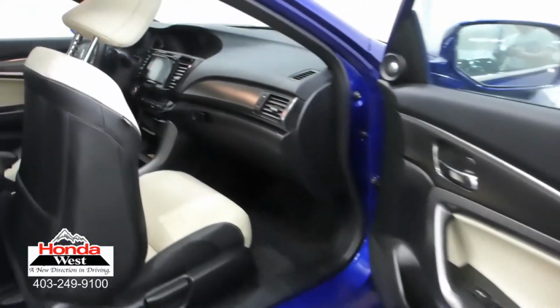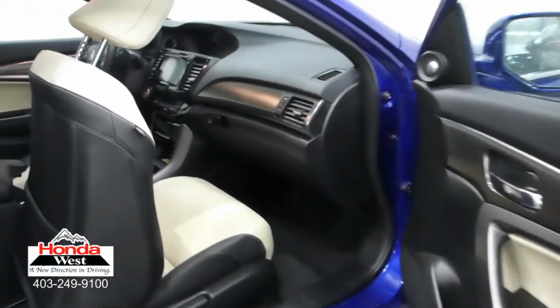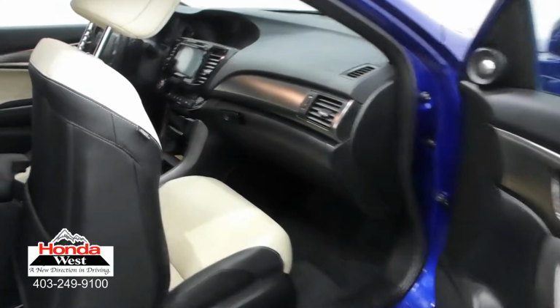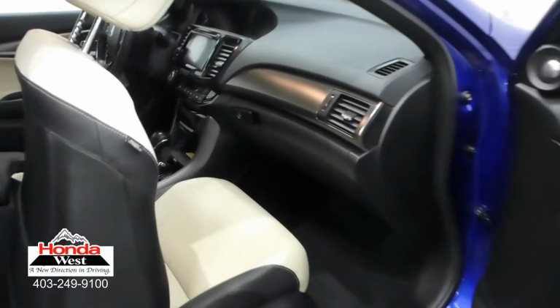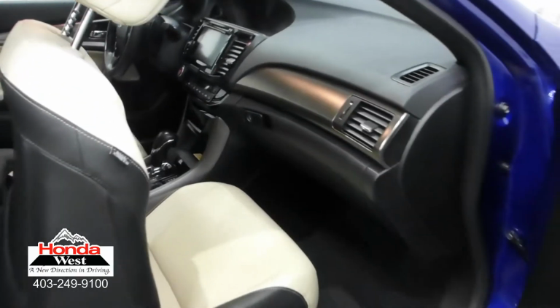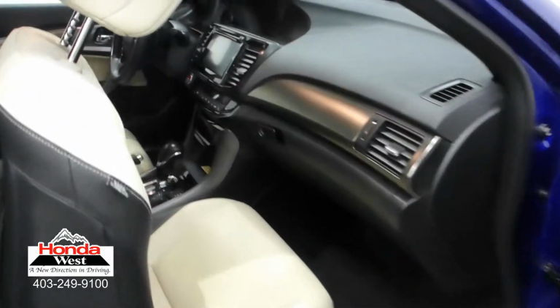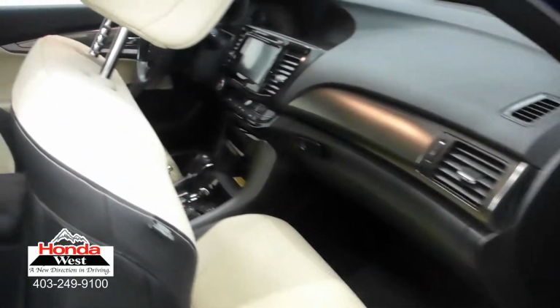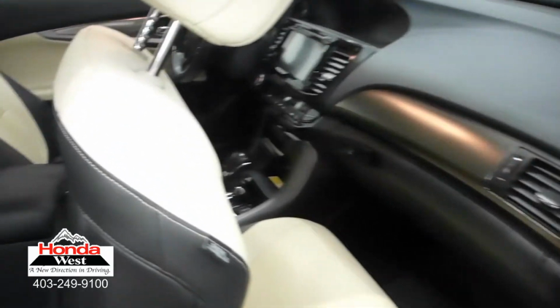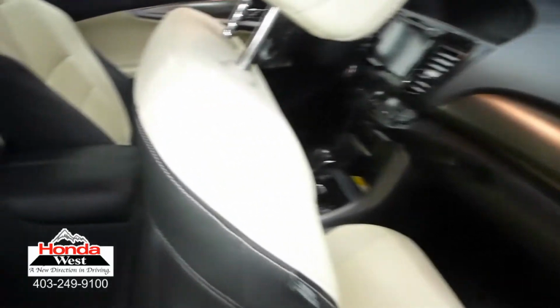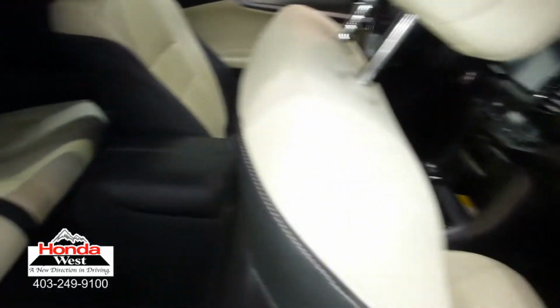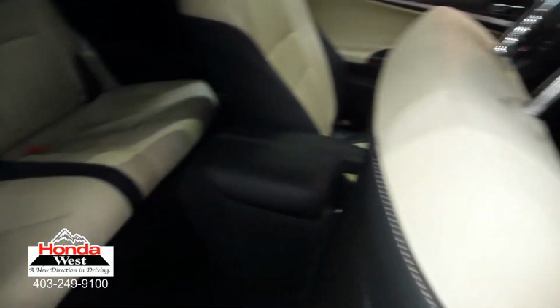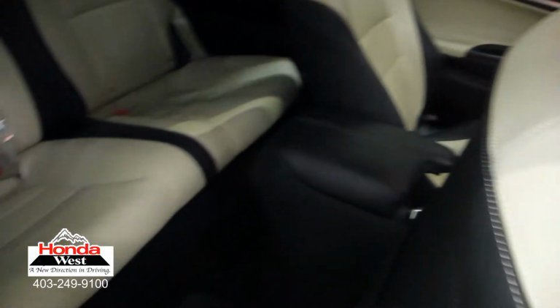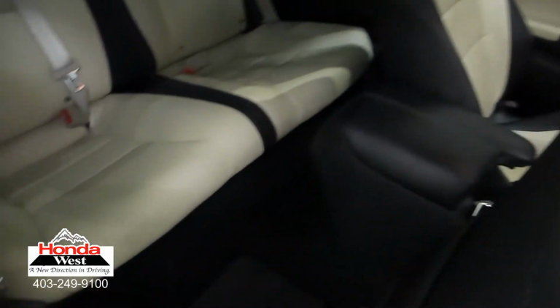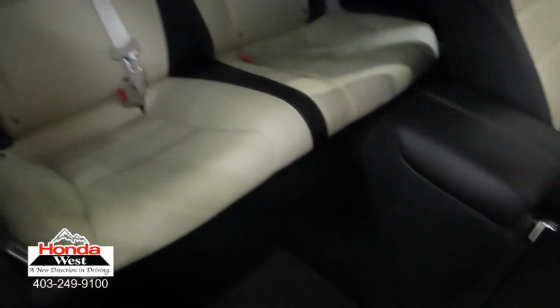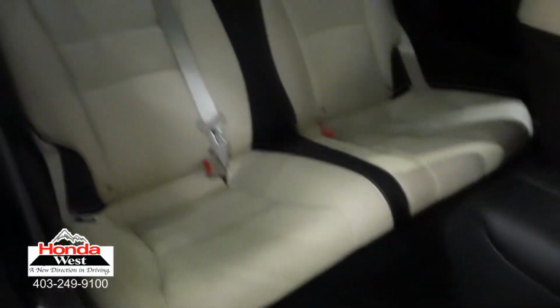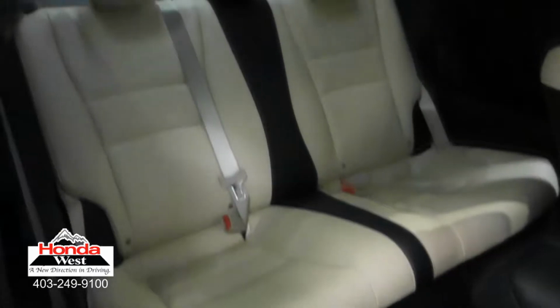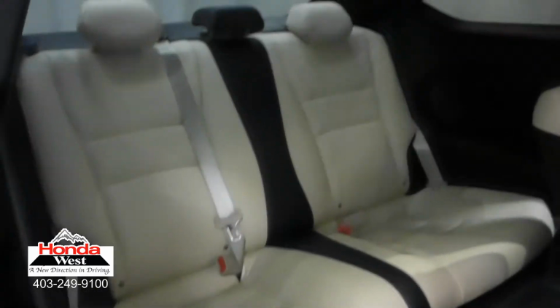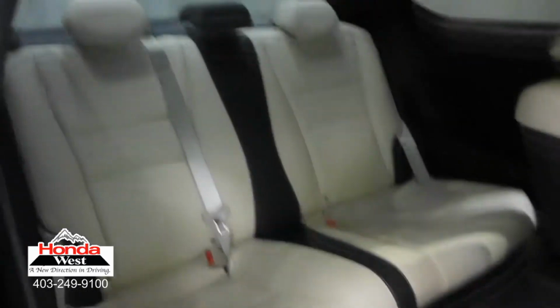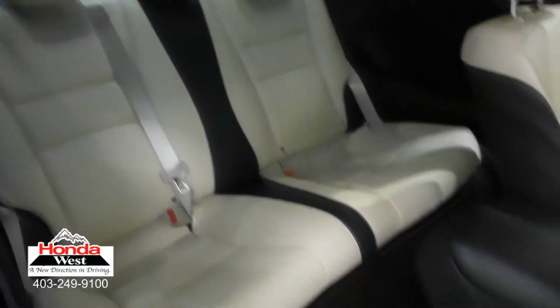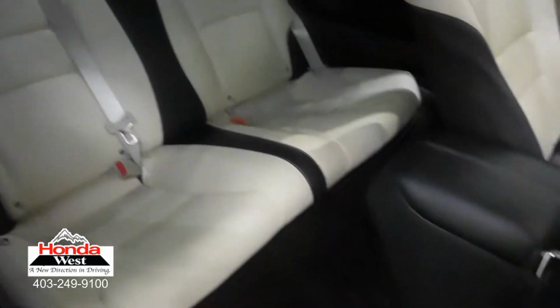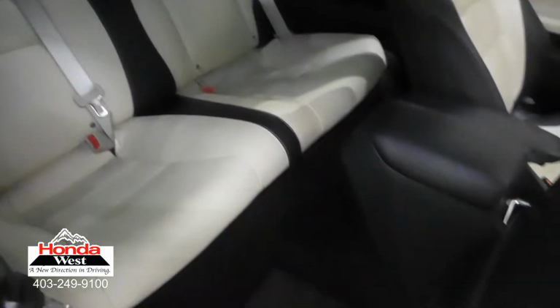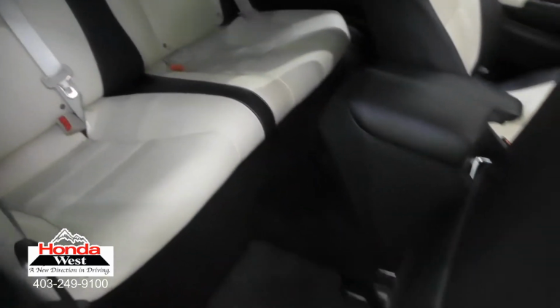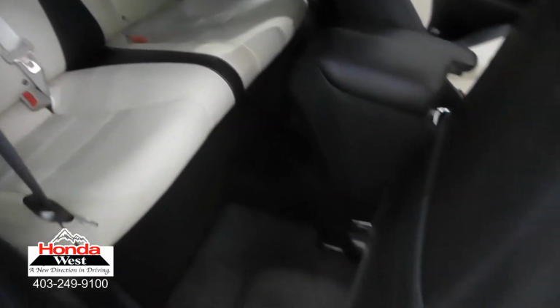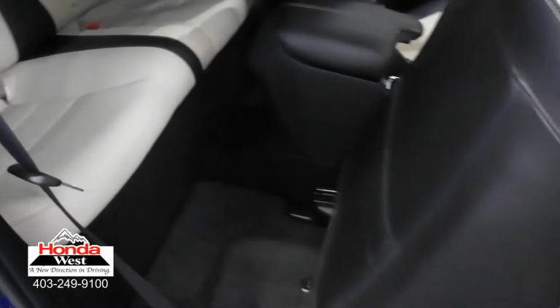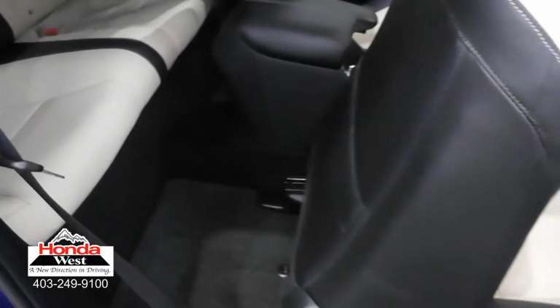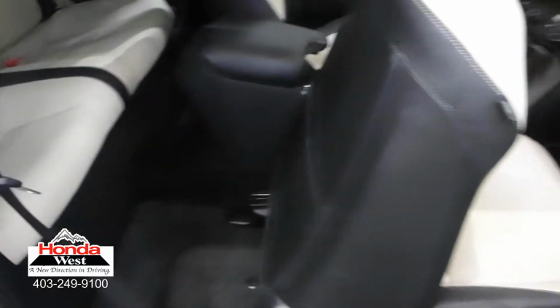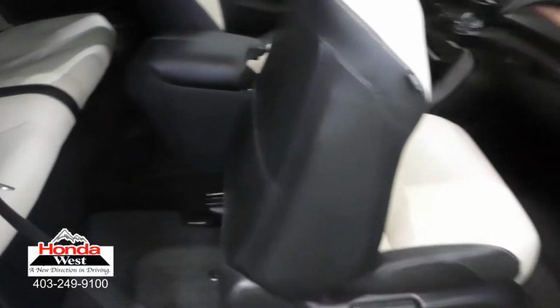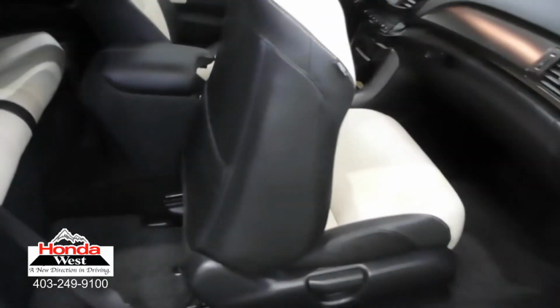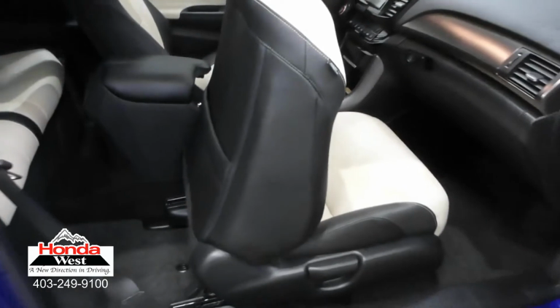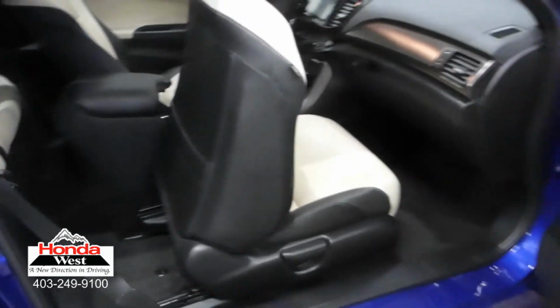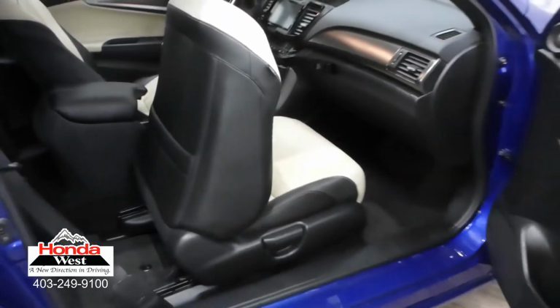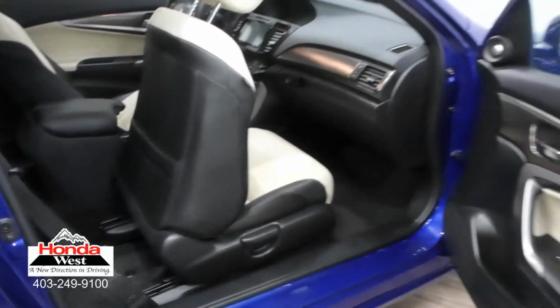We then back them up with a minimum of a three-month, 6,000 km powertrain warranty and a seven-day exchange policy. We will also provide you with a detailed CarProof report, which will give you the history of the vehicle in detail. Market value pricing — it's really that simple.